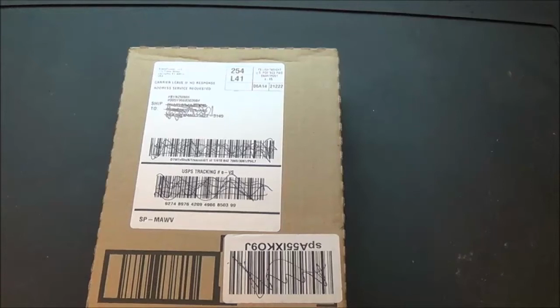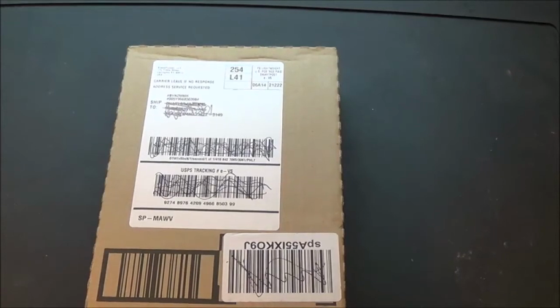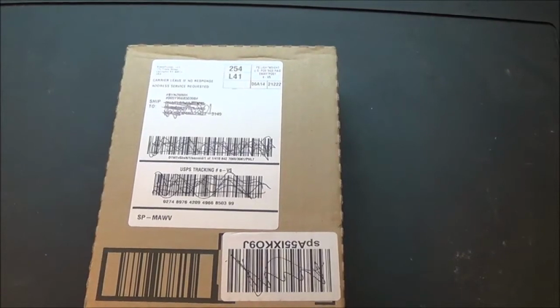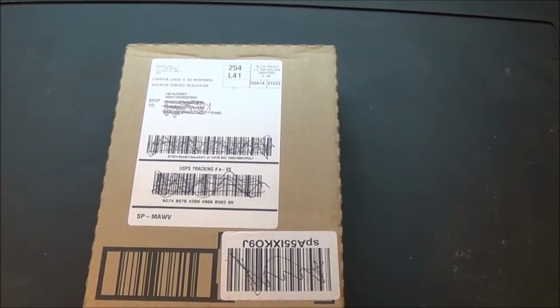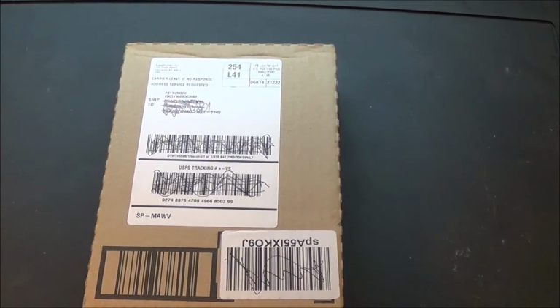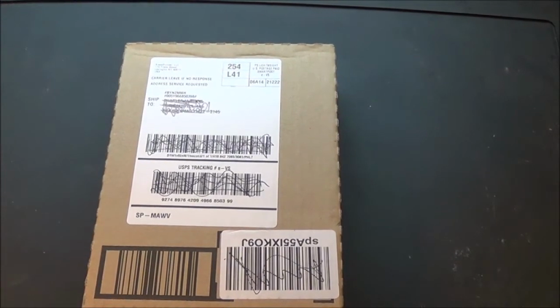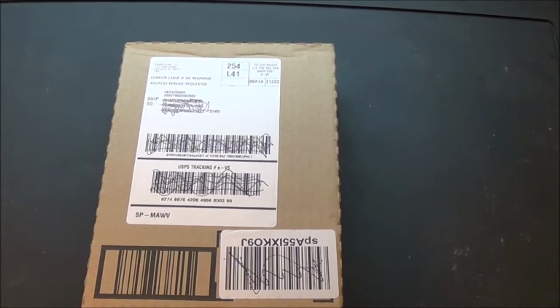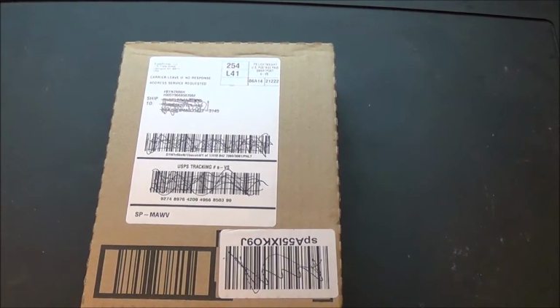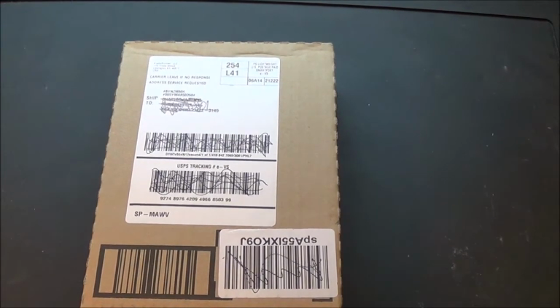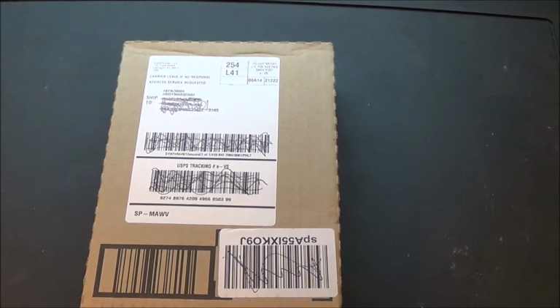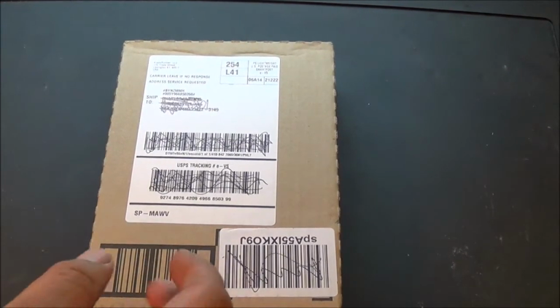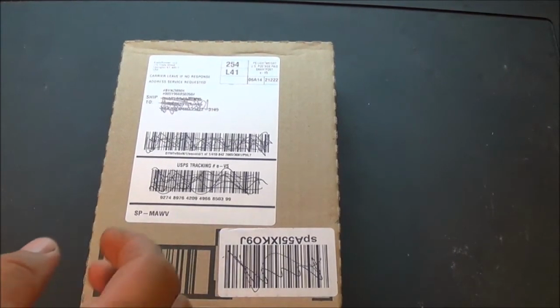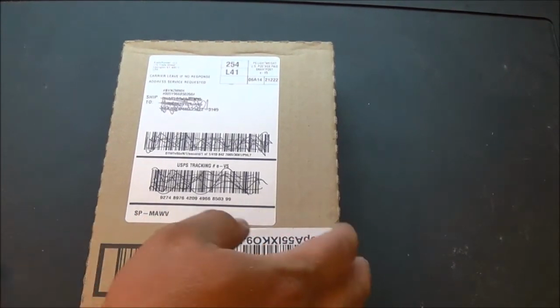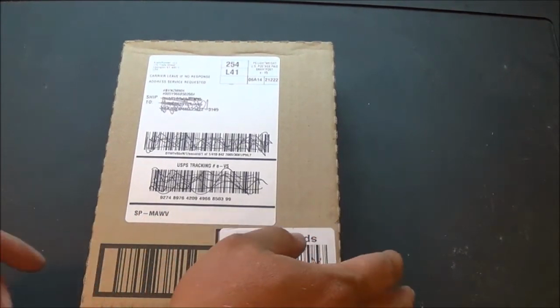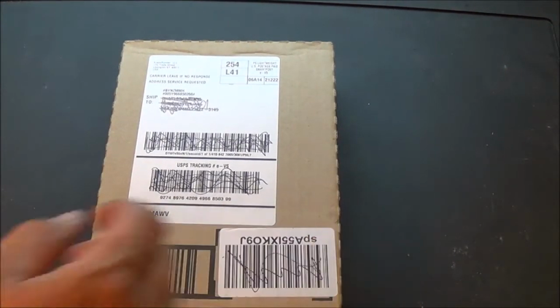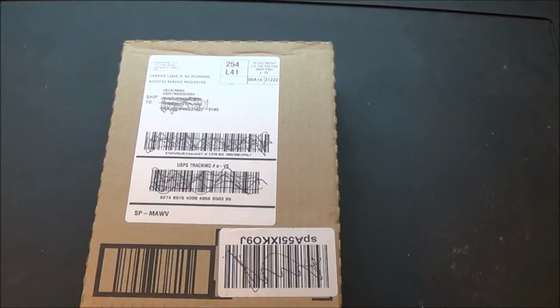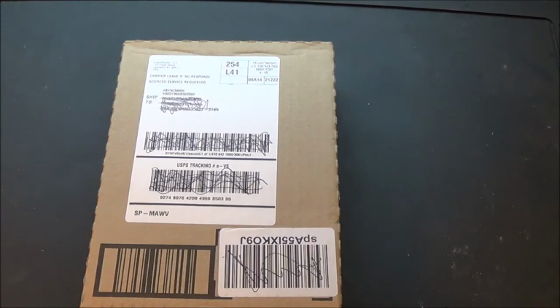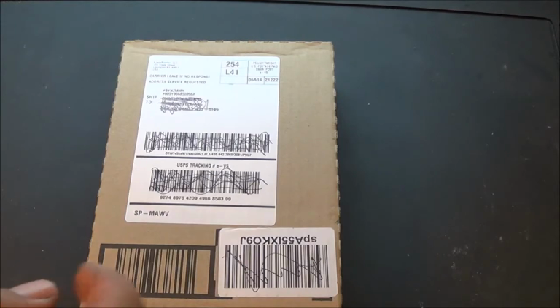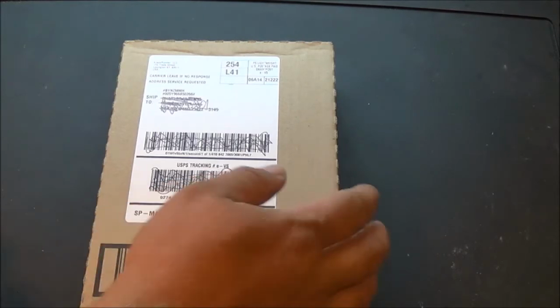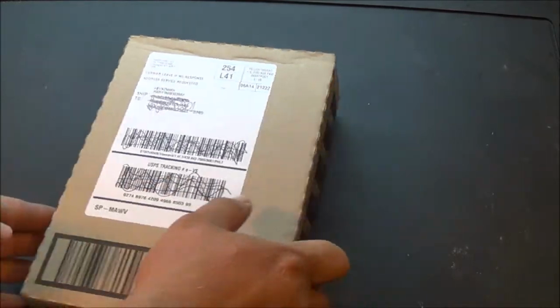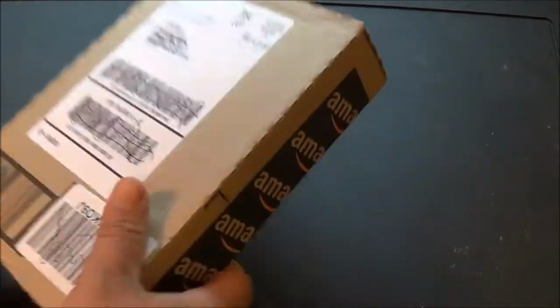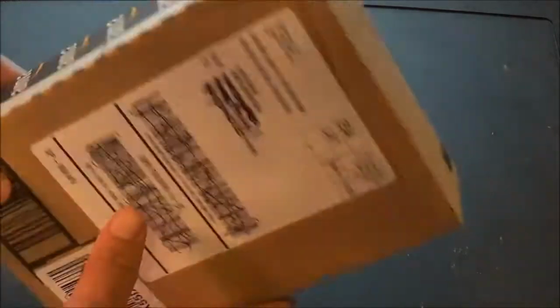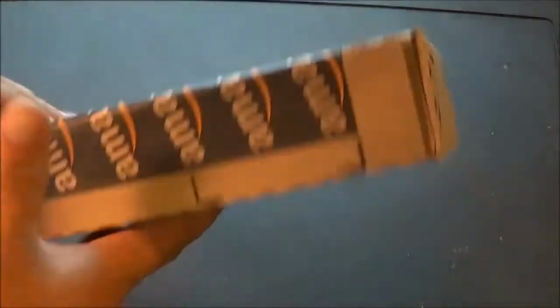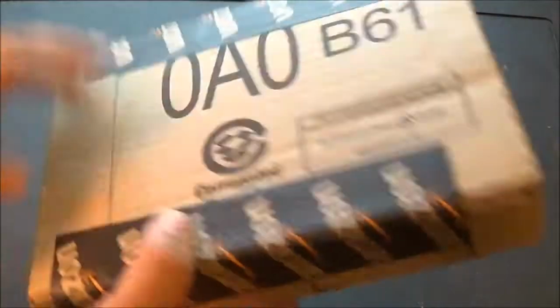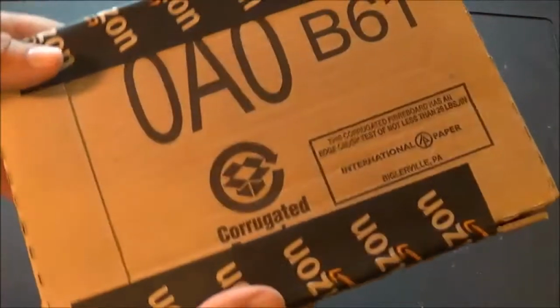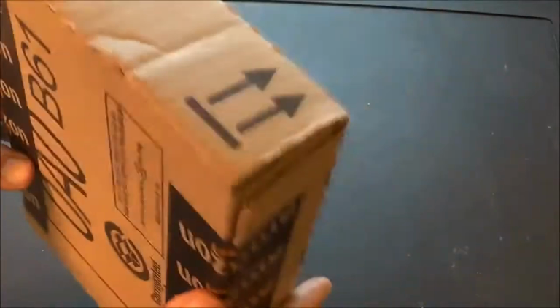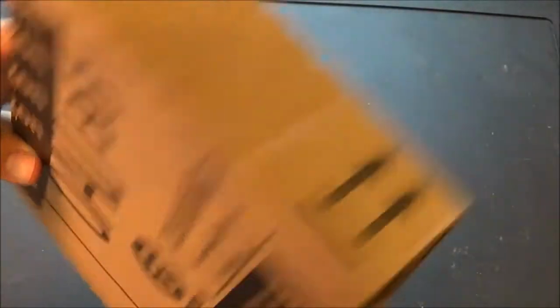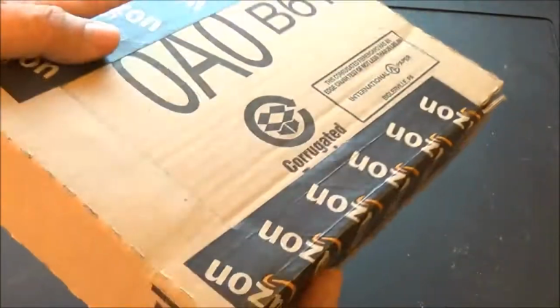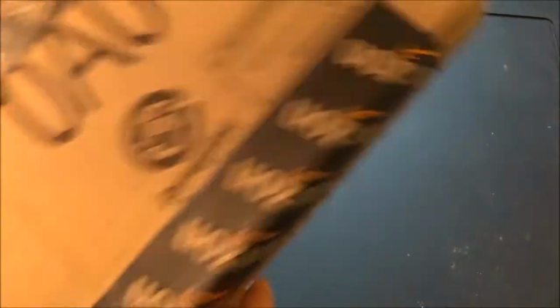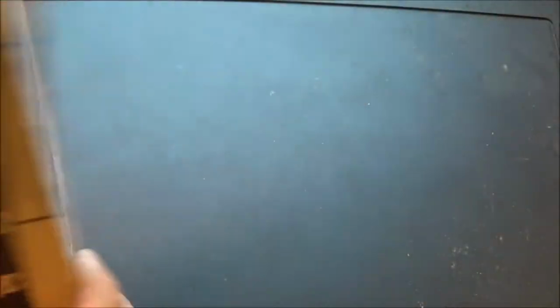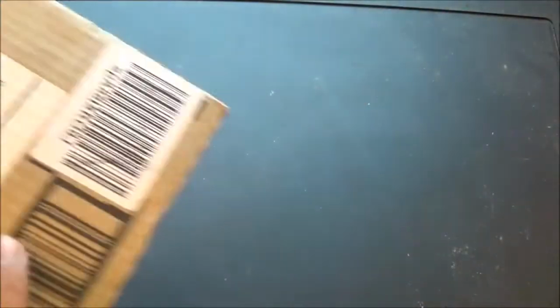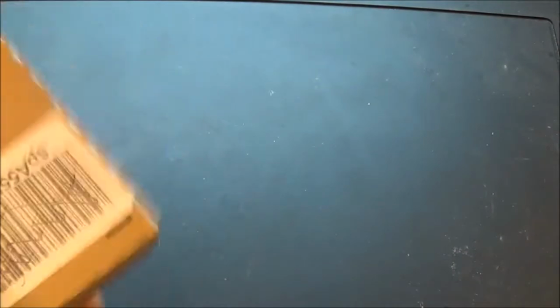Hey everybody, I've got a knife unboxing today. Looking at the Kershaw Emerson CQC7. Just got it. Let's open it up.